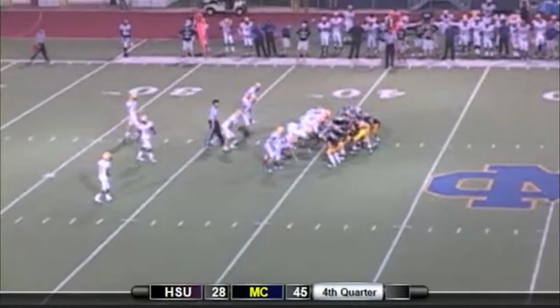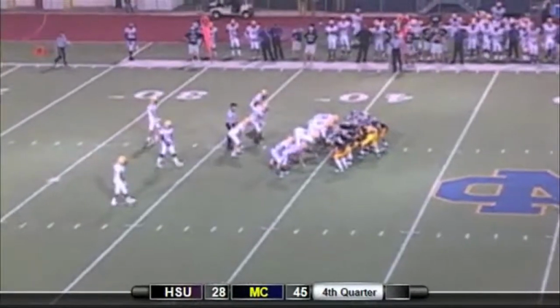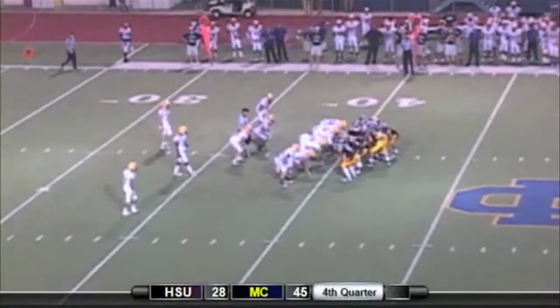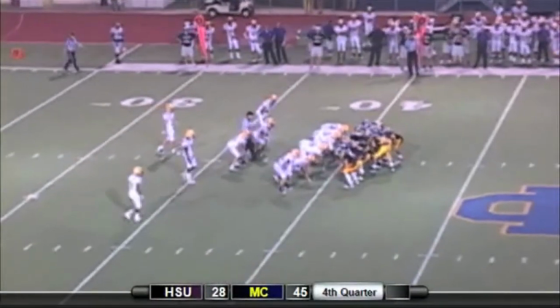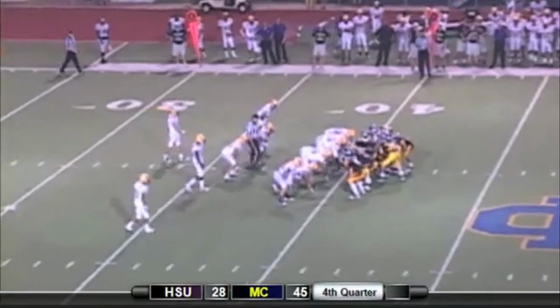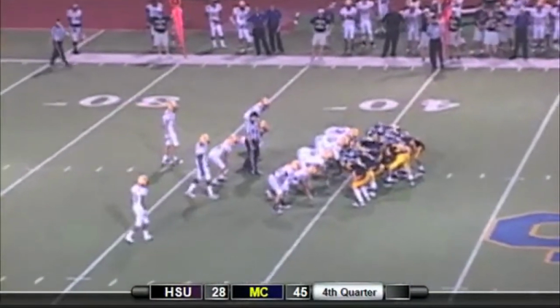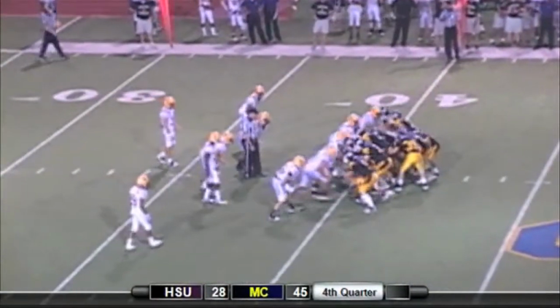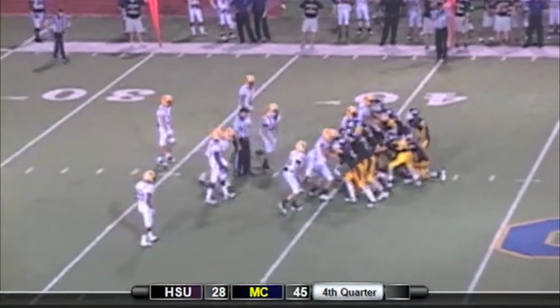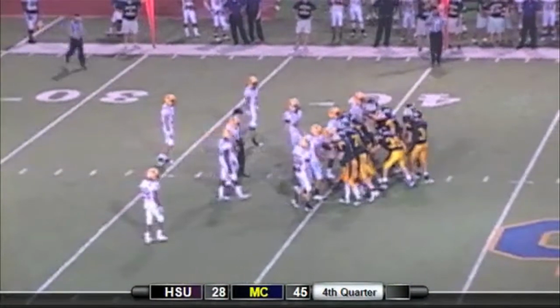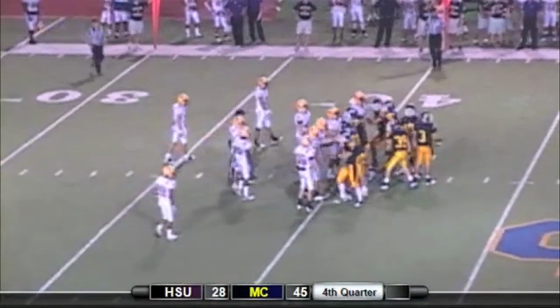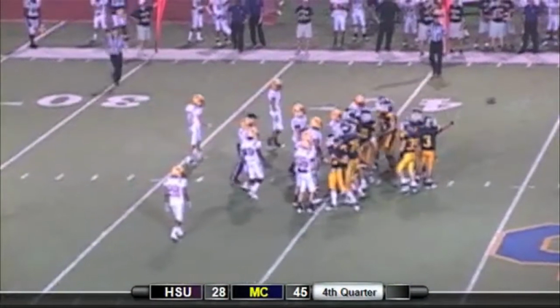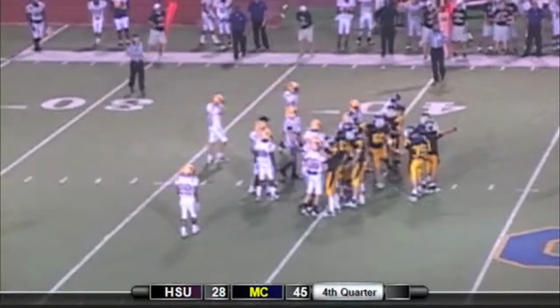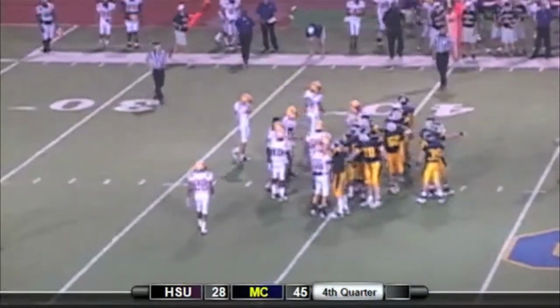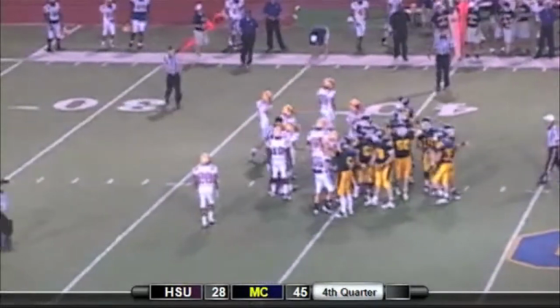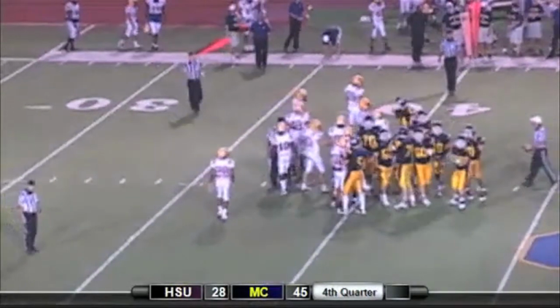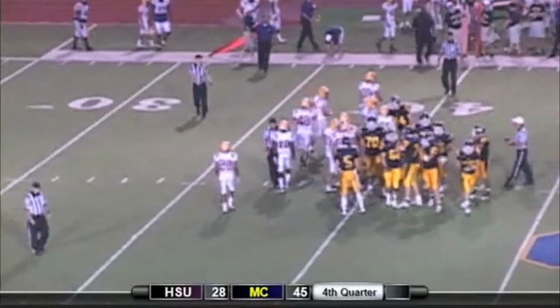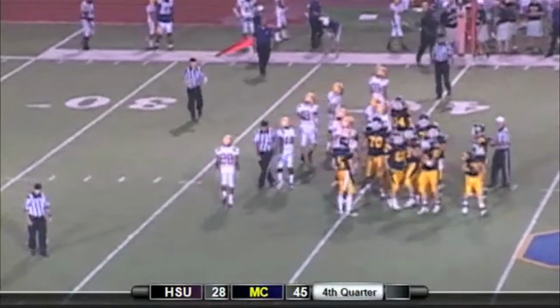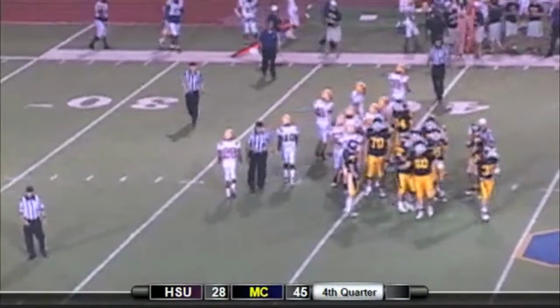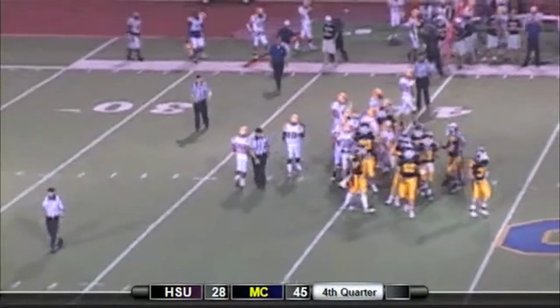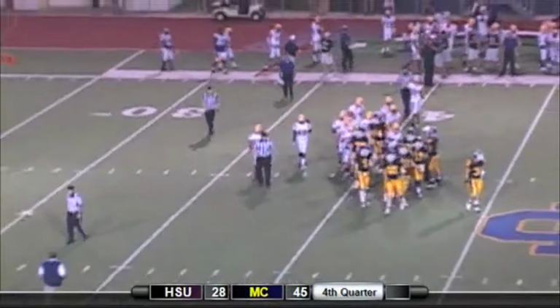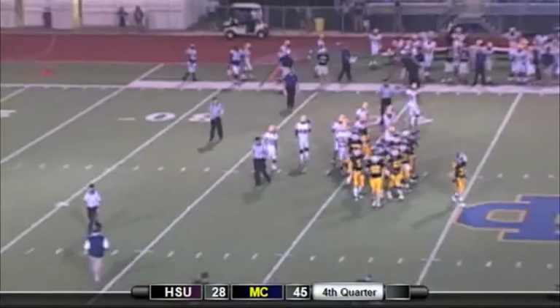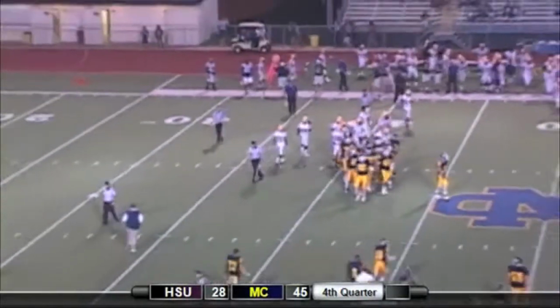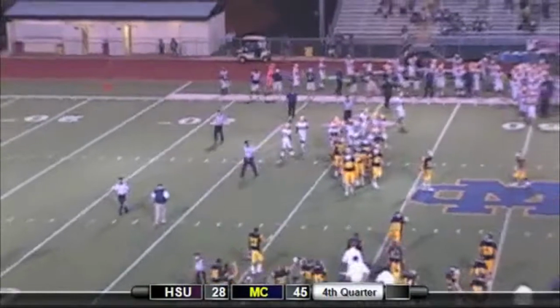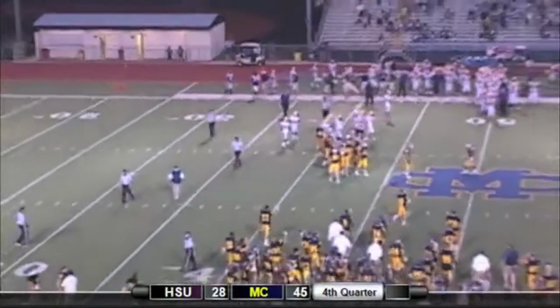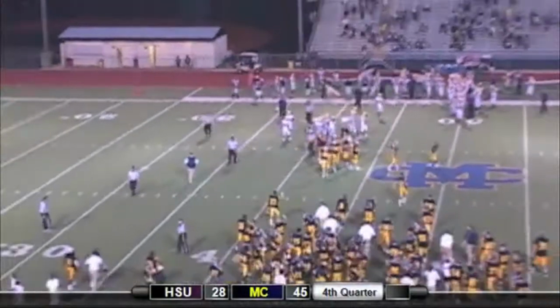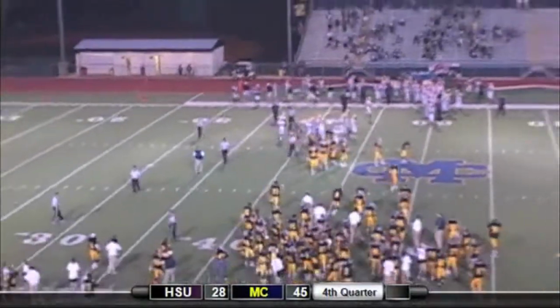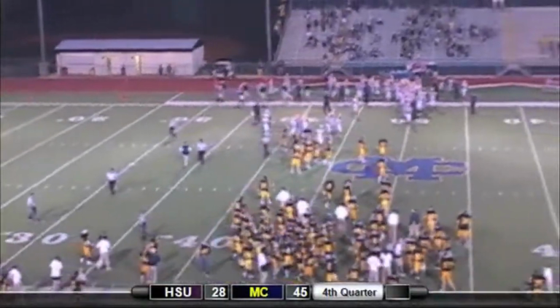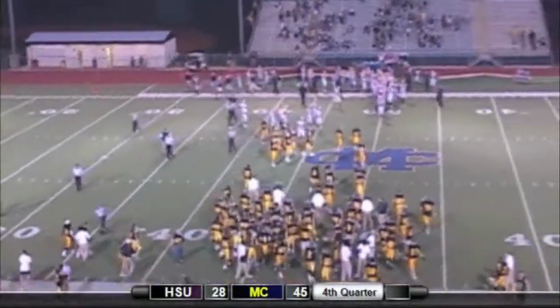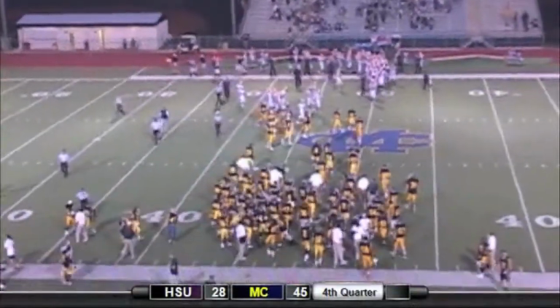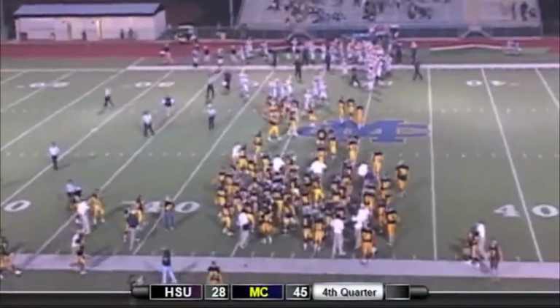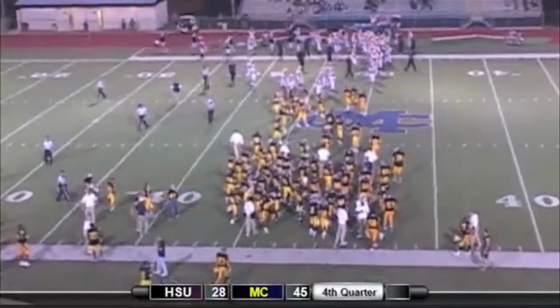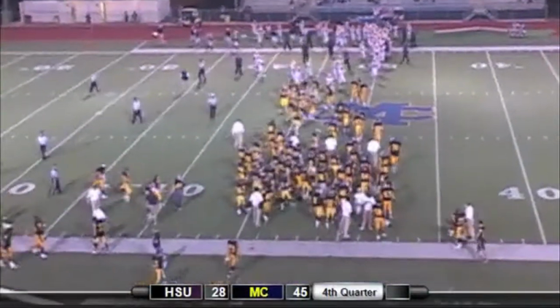A dominating second half of football for the Choctaws. There's the knee and the game is over. 45-28, the Choctaws beat Hardin-Simmons.